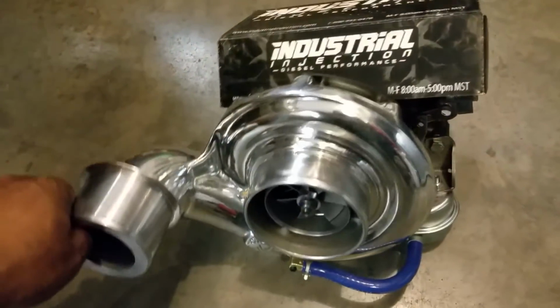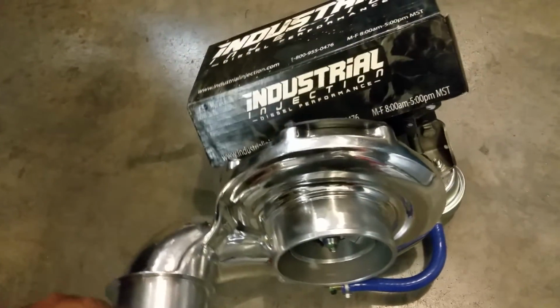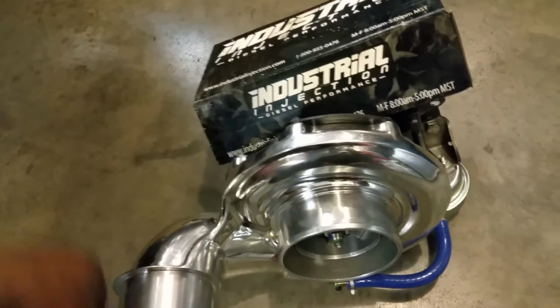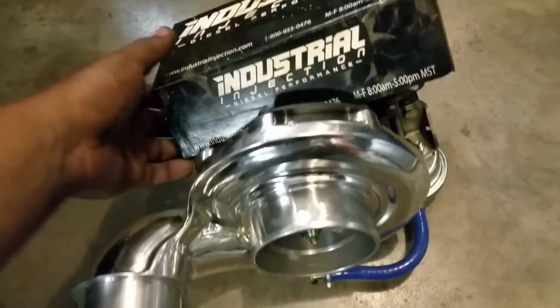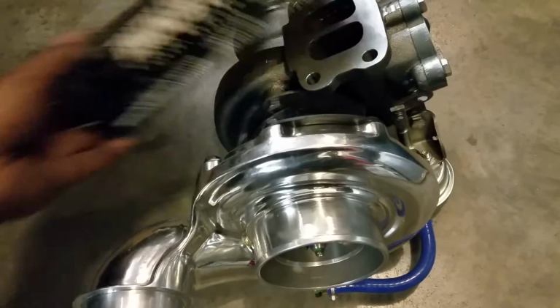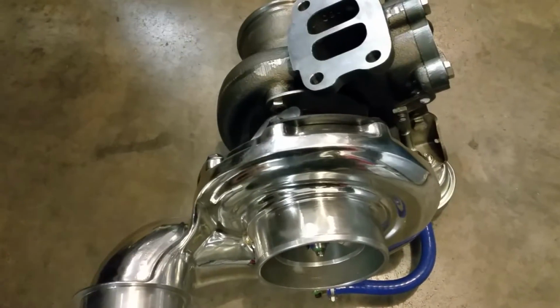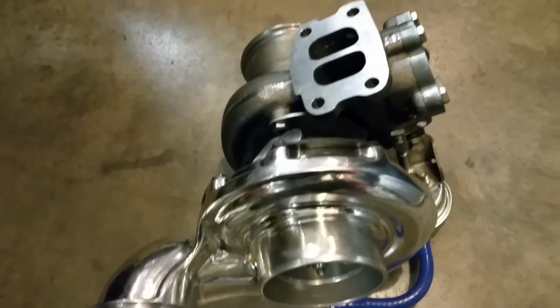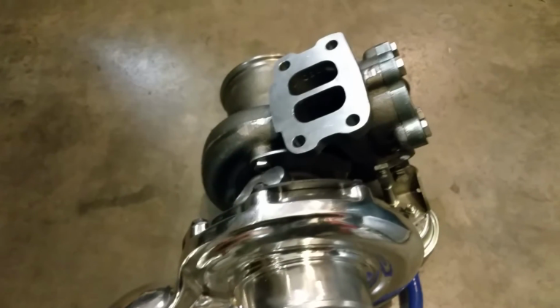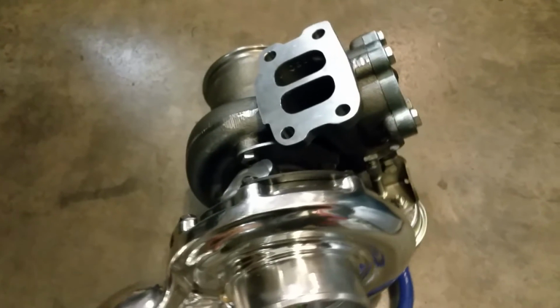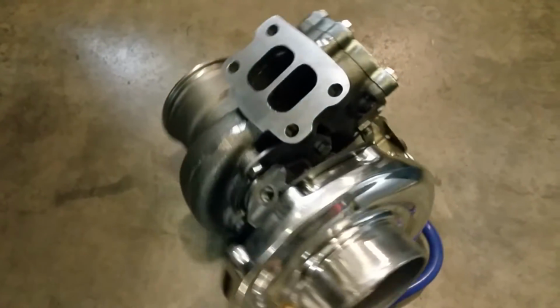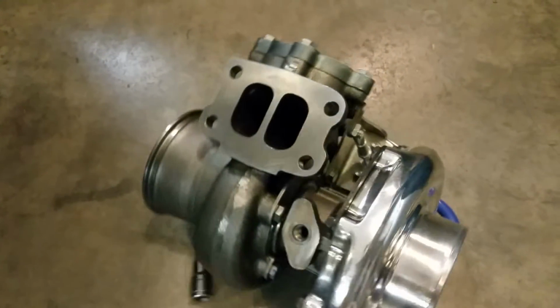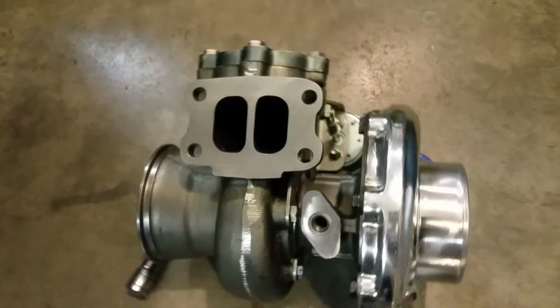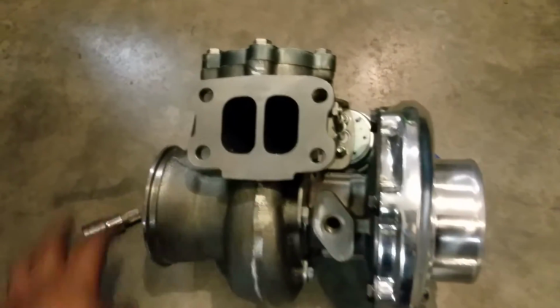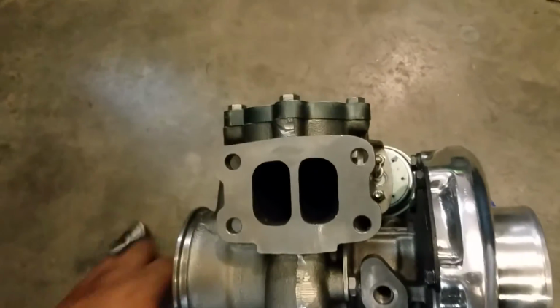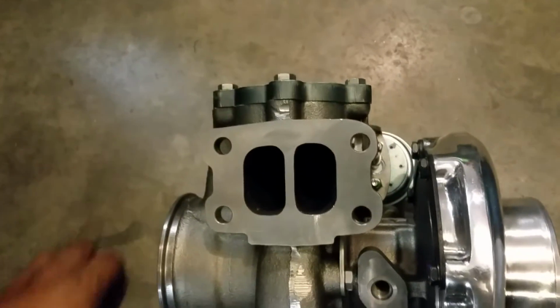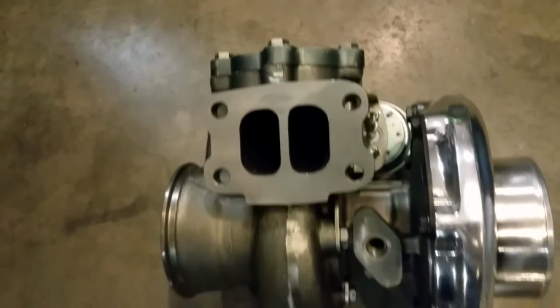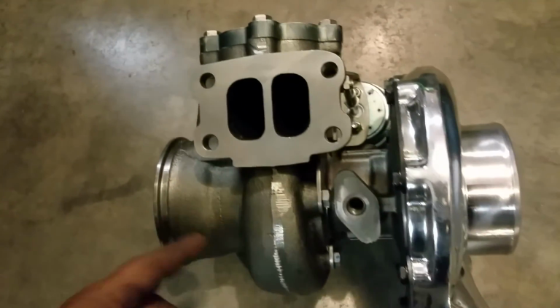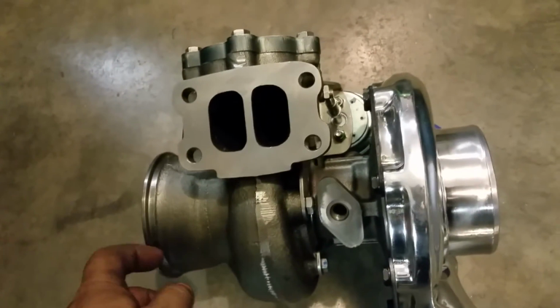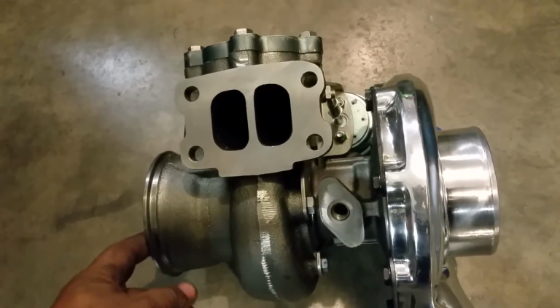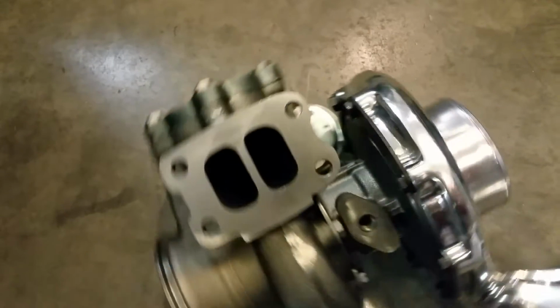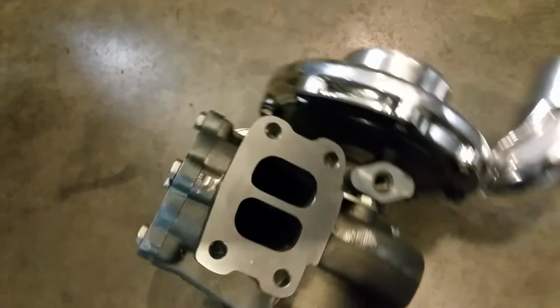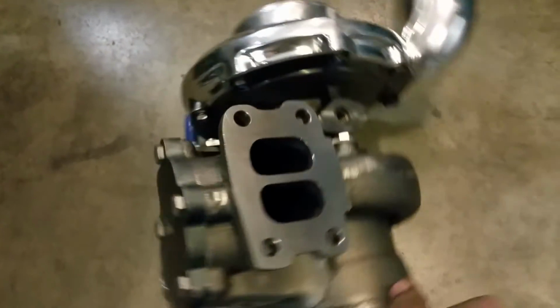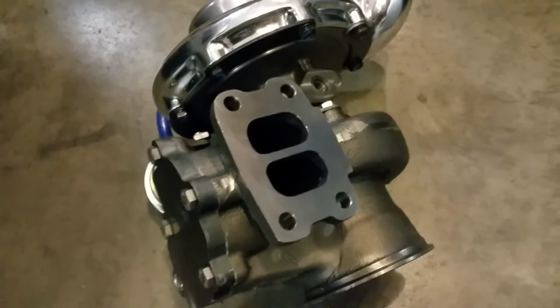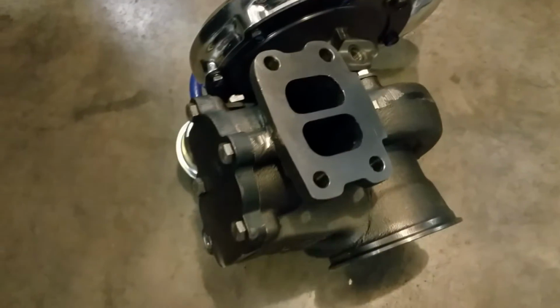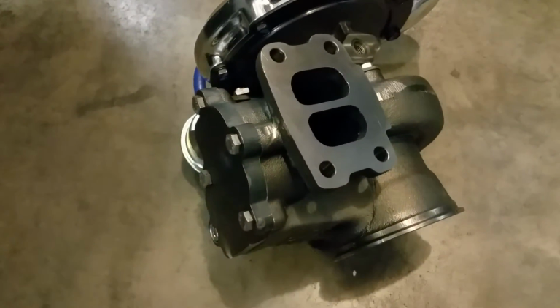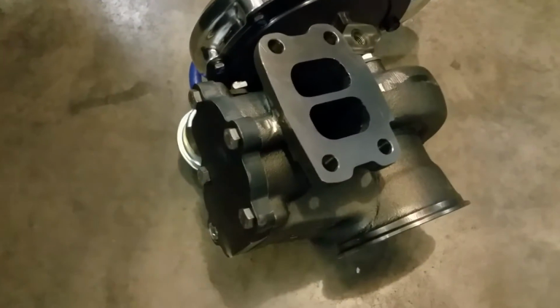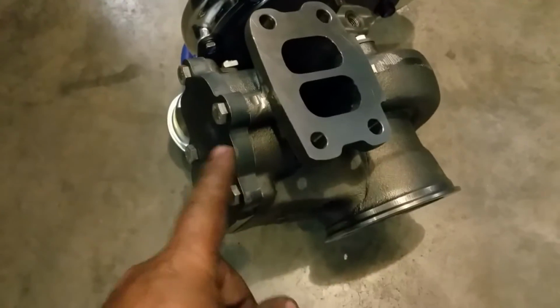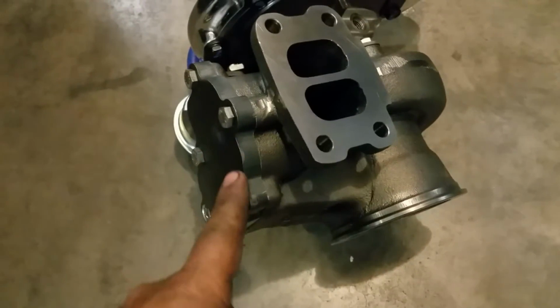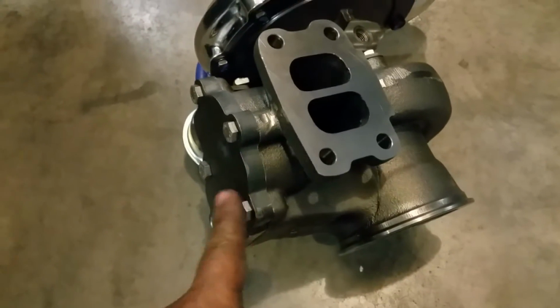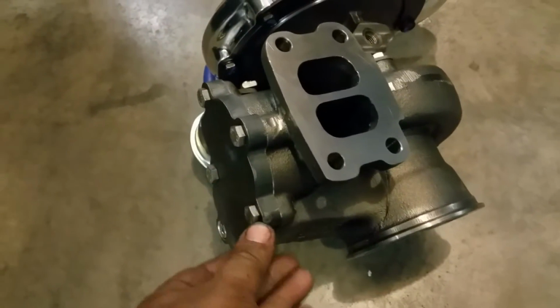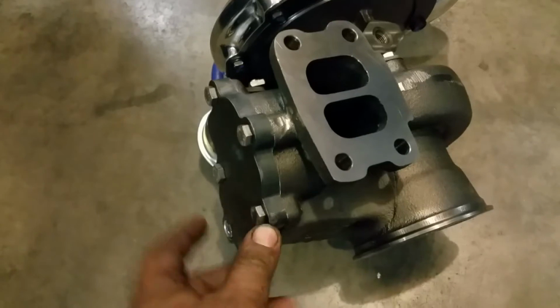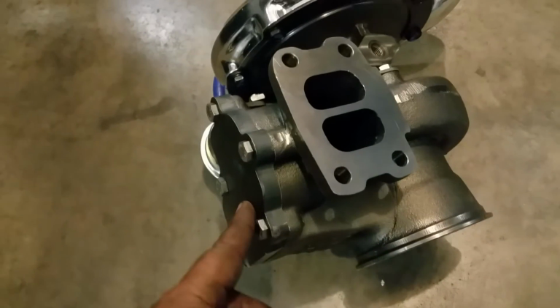I'm going to take this and kind of show you on the back side of the exhaust what they've done. They've installed a pretty dang thick plate here for the wastegate.